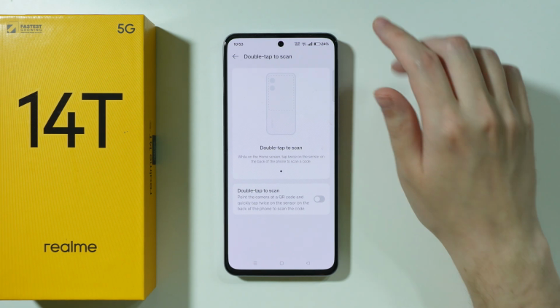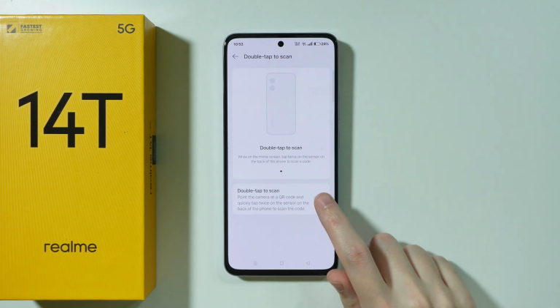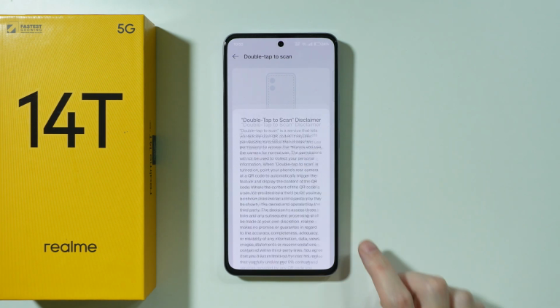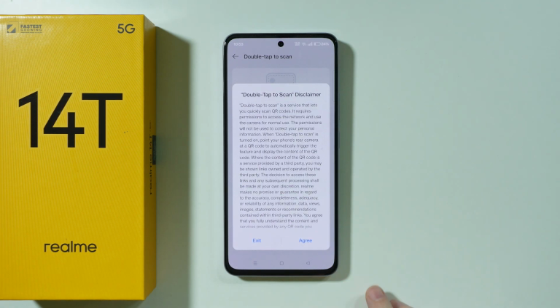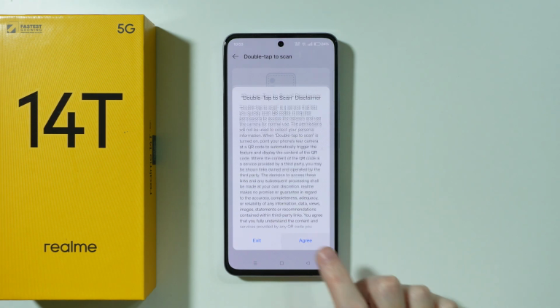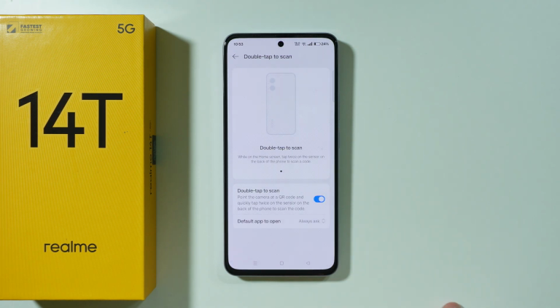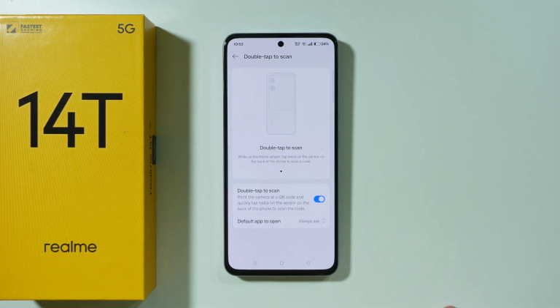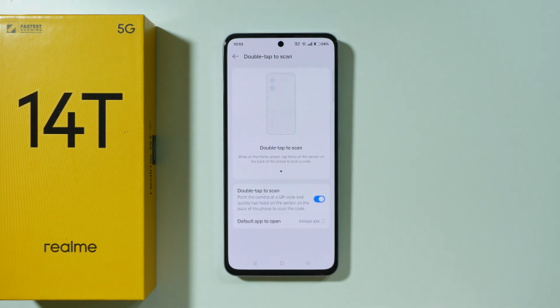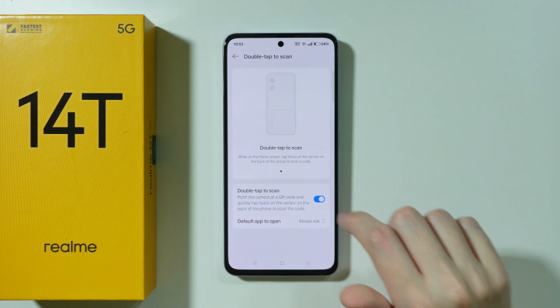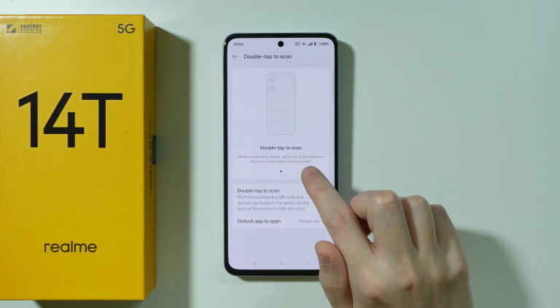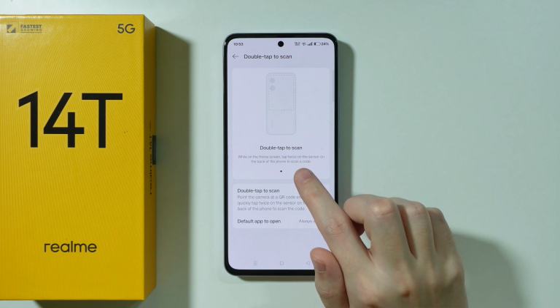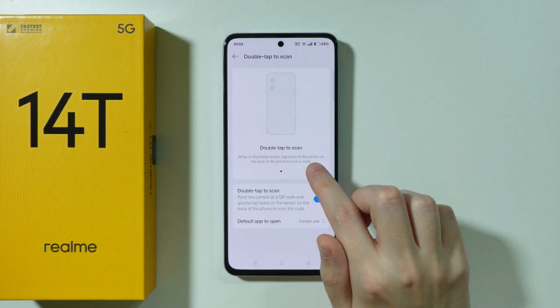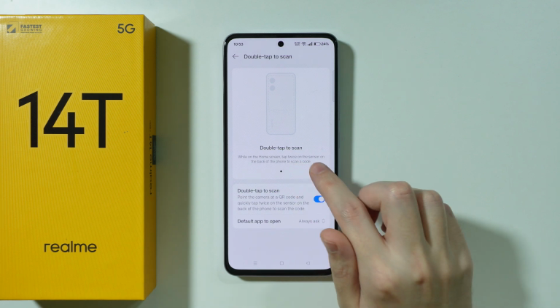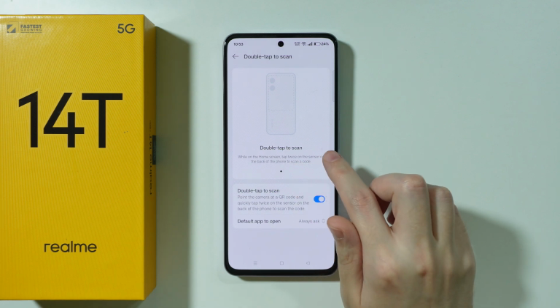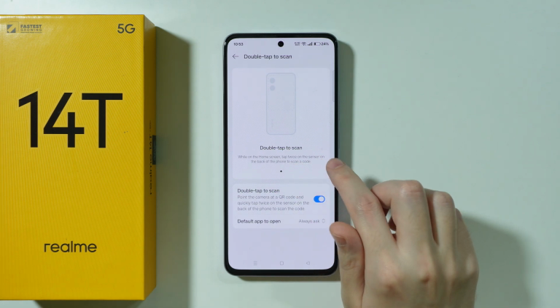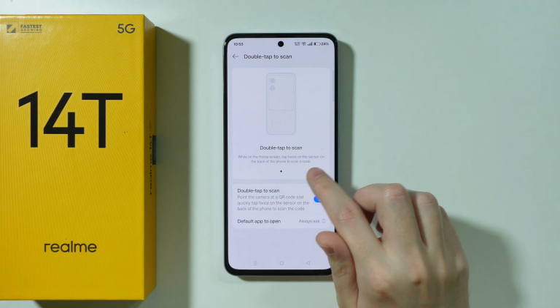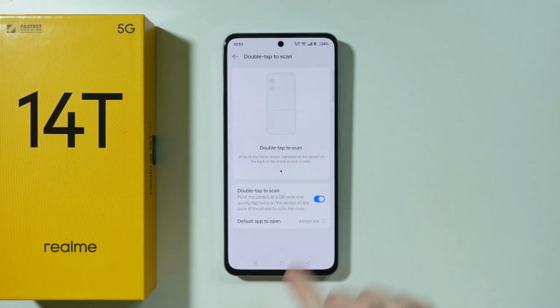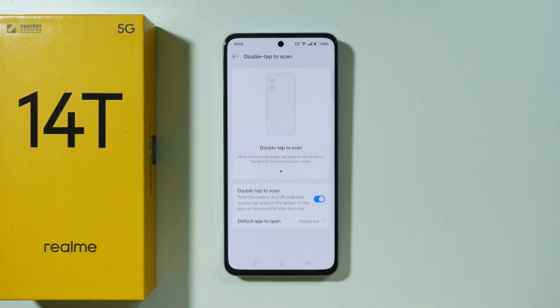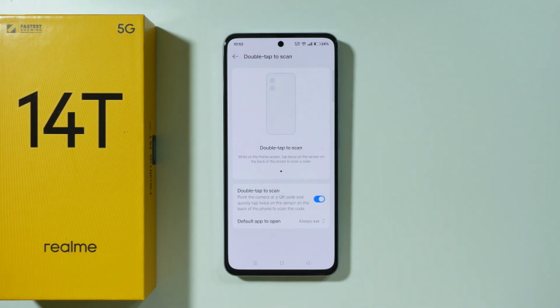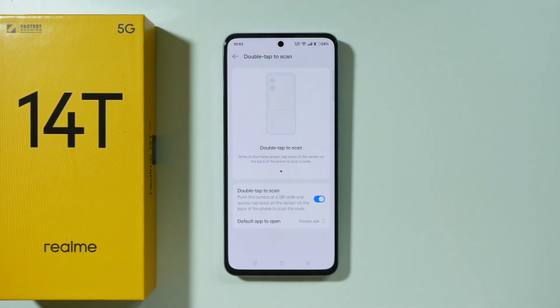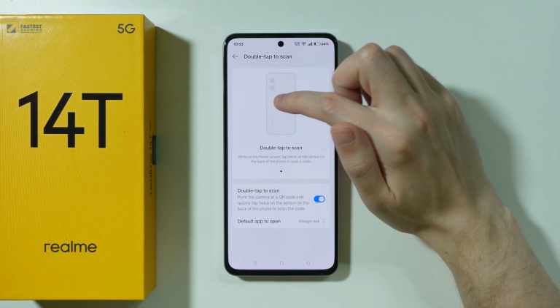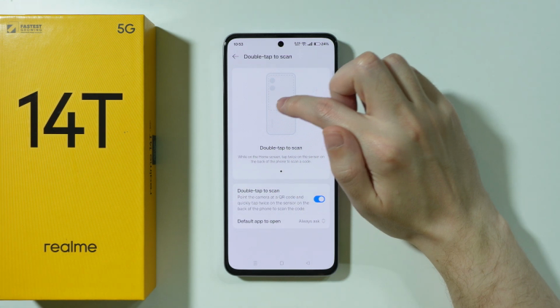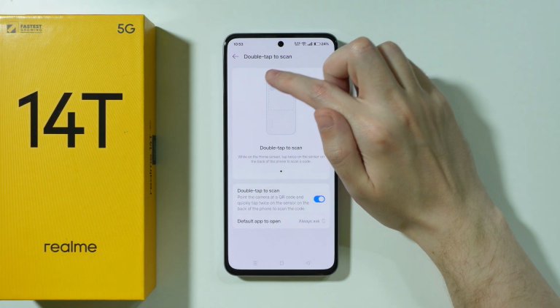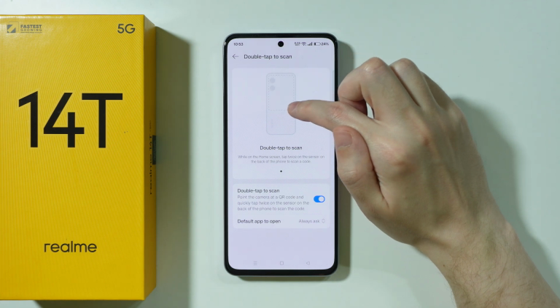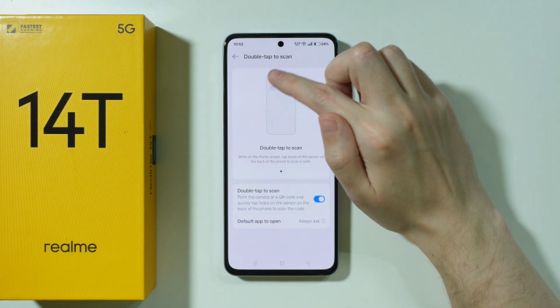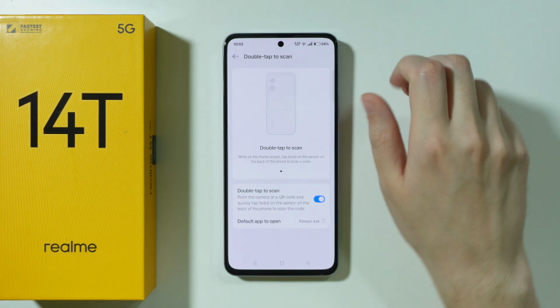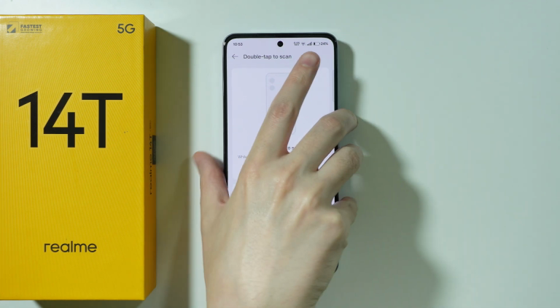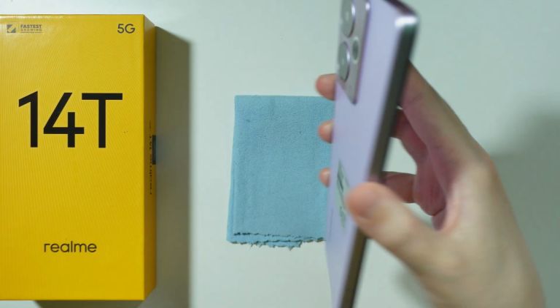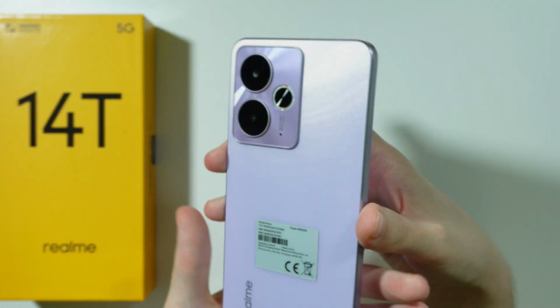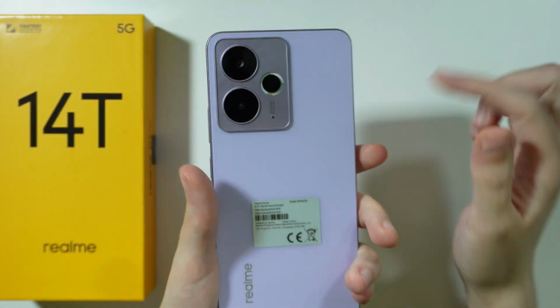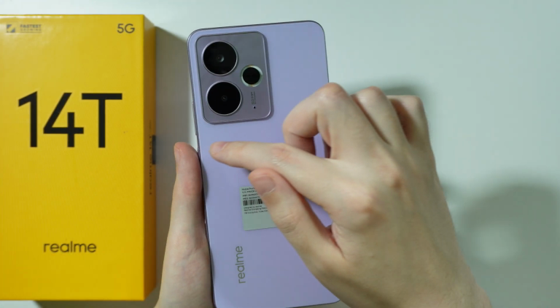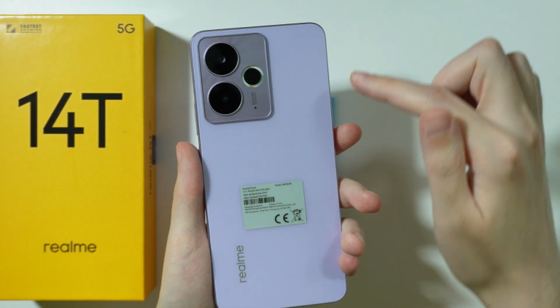We need to enable this option, press Agree, and now while being on the home screen we can tap twice on the sensor on the back of the phone in order to scan a code. This sensor is located pretty much in this area, somewhere over here.